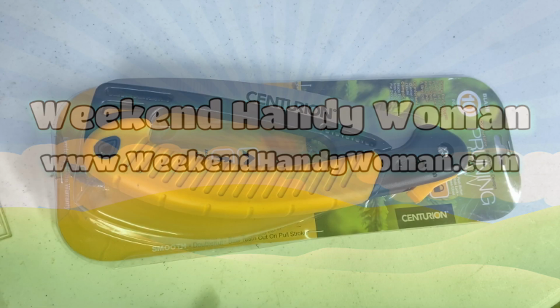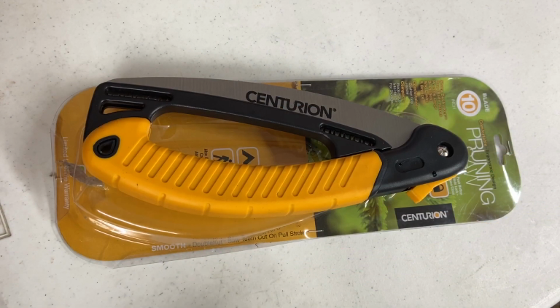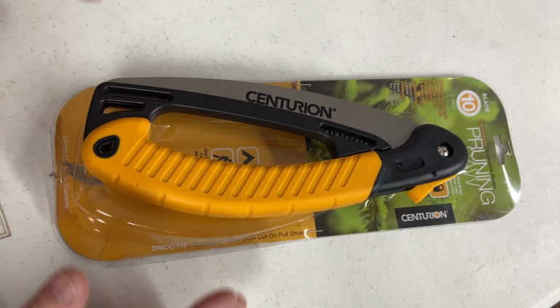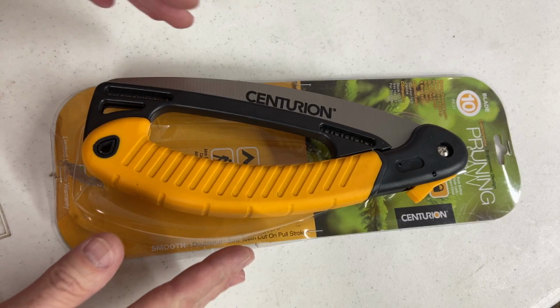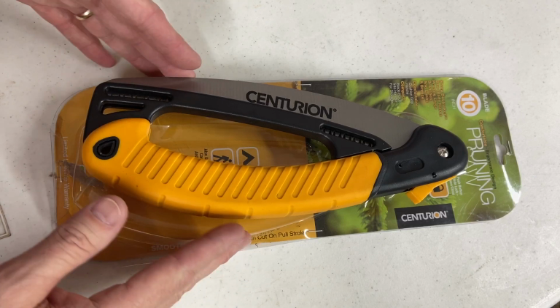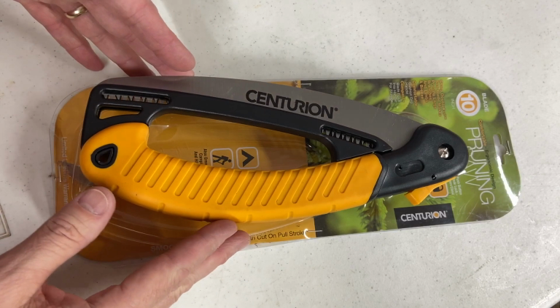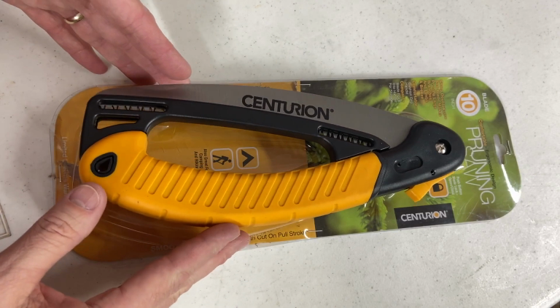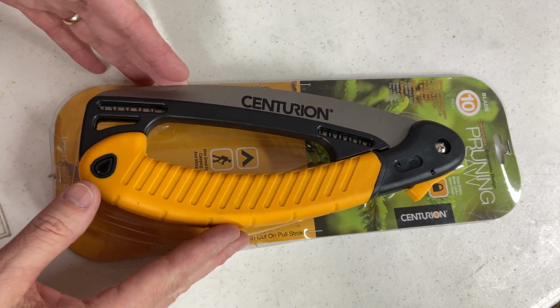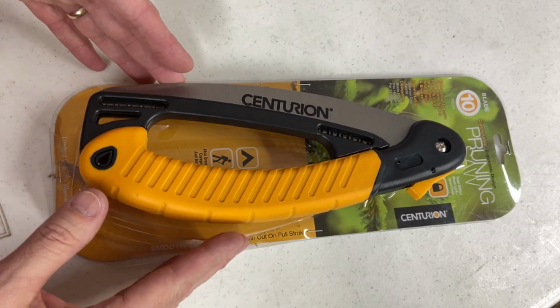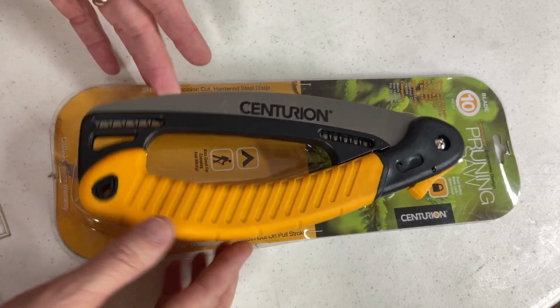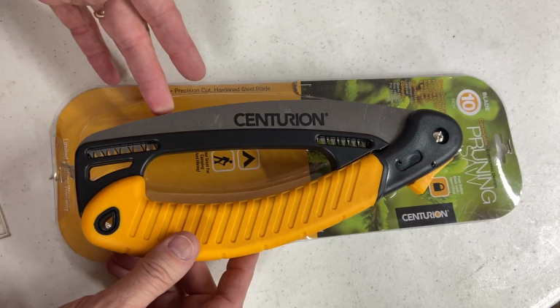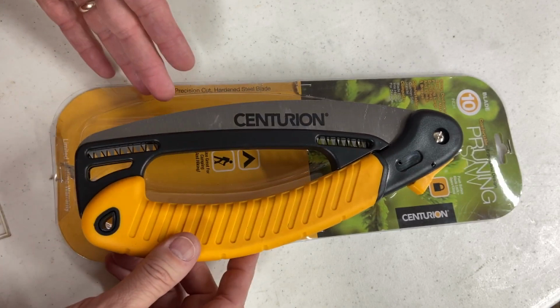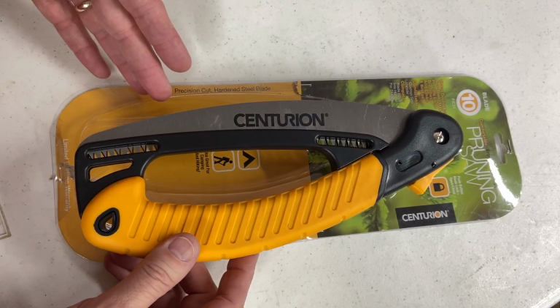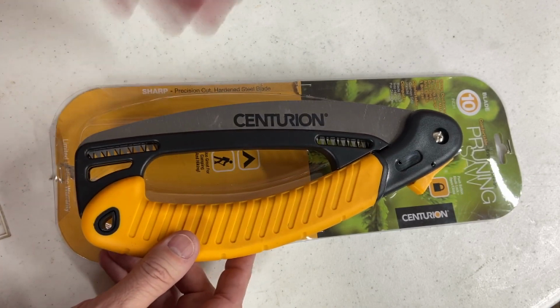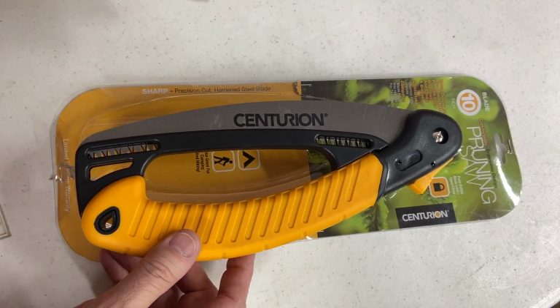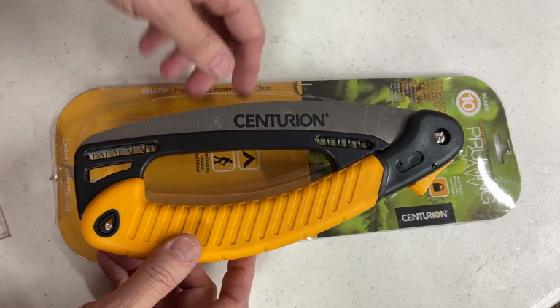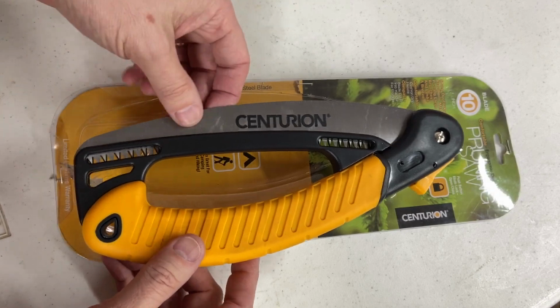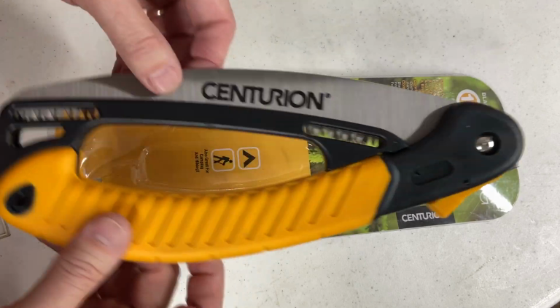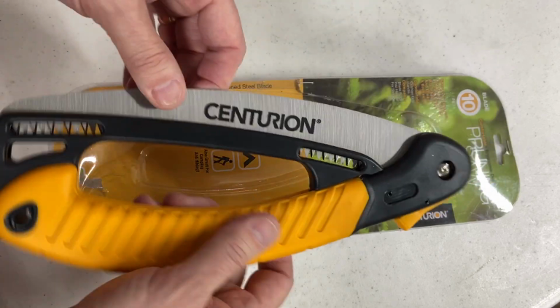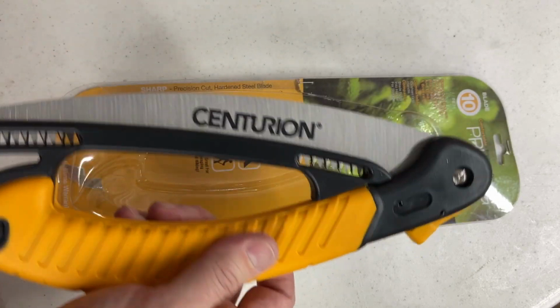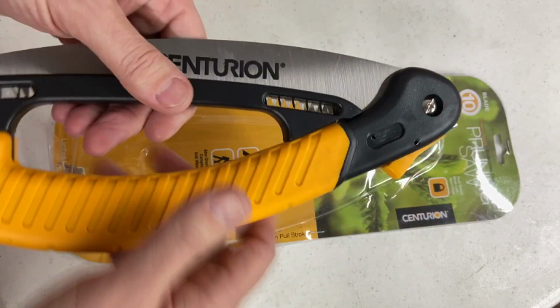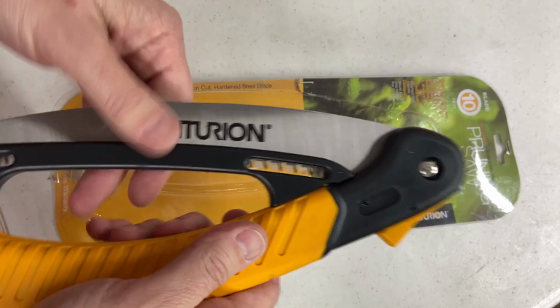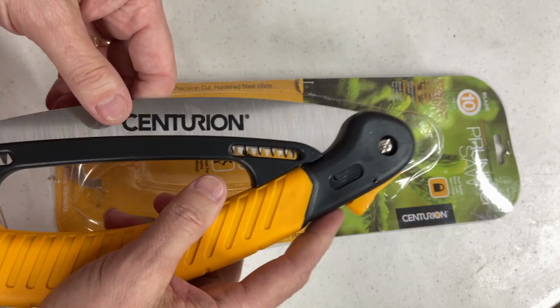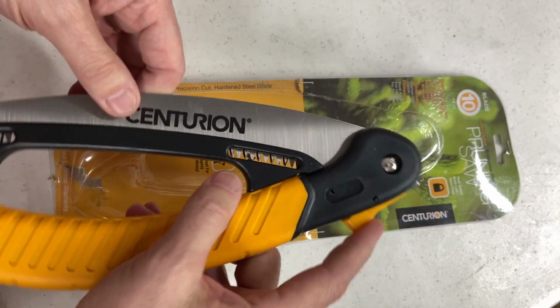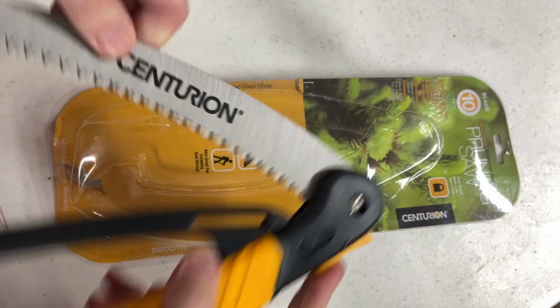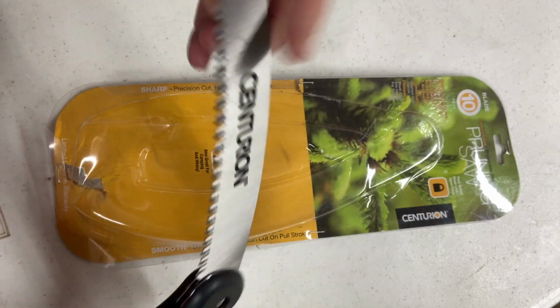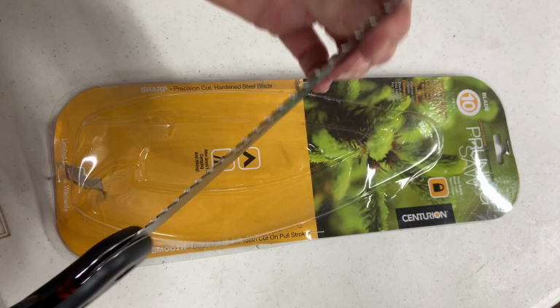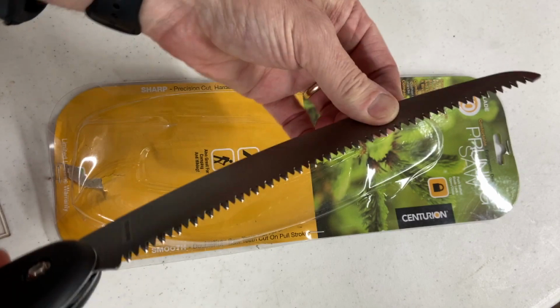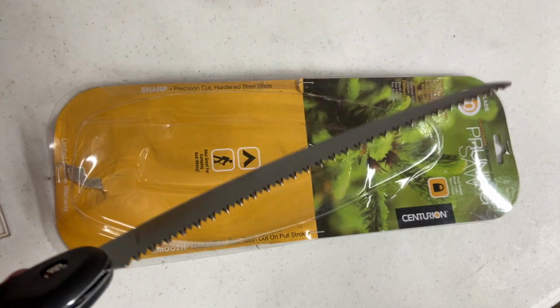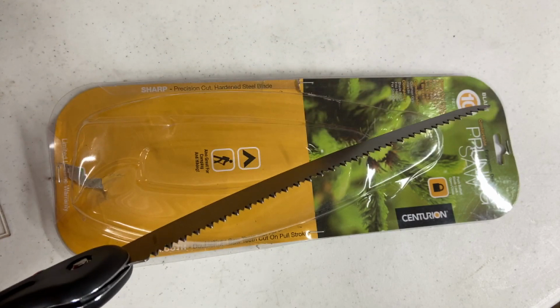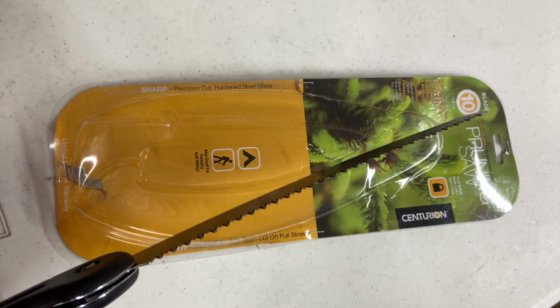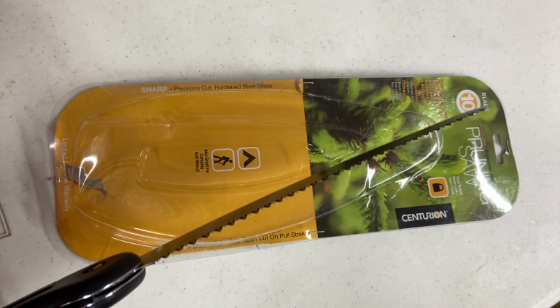Today we're looking at a pruning saw from Centurion. This is their 10-inch pruning saw, and it's a very nicely balanced, very lightweight little saw for going and trimming trees.